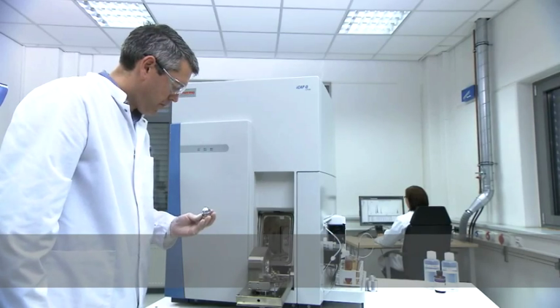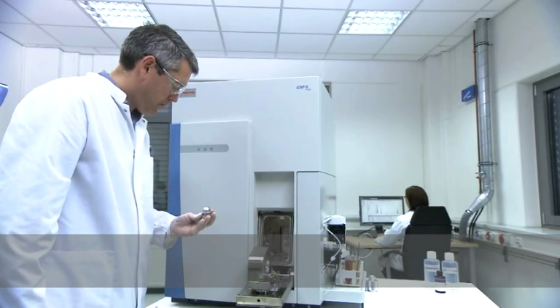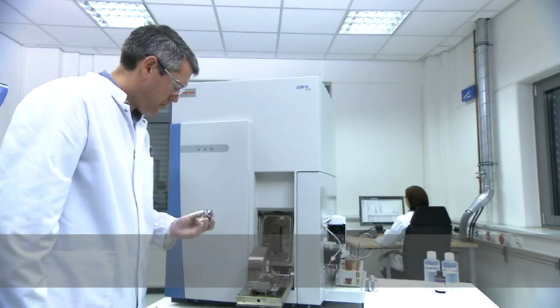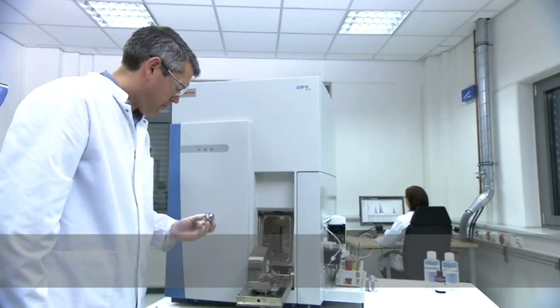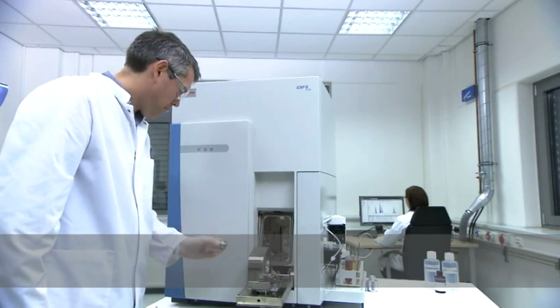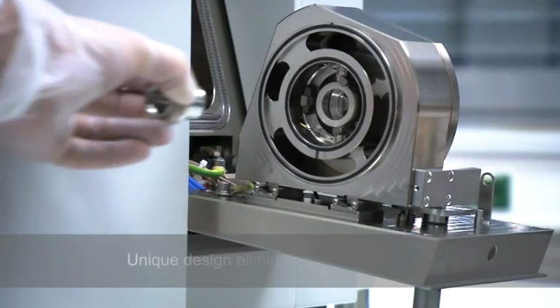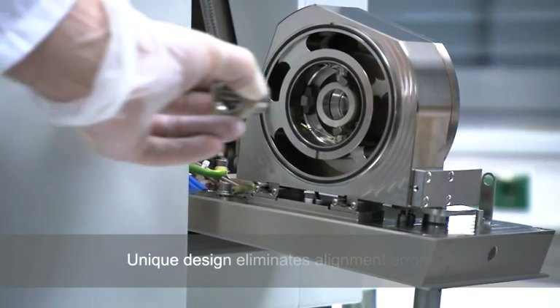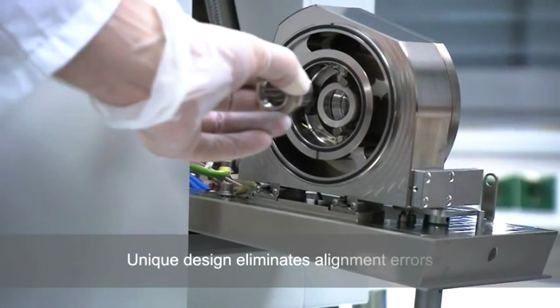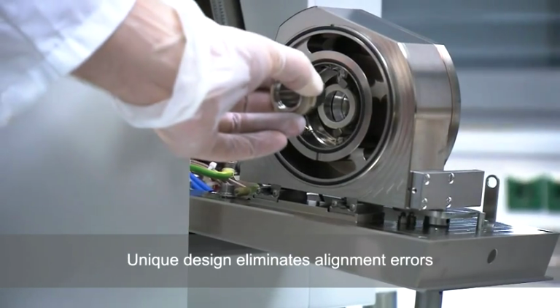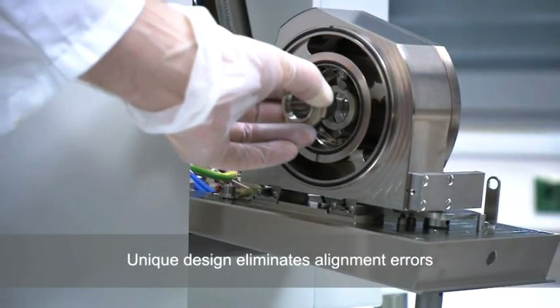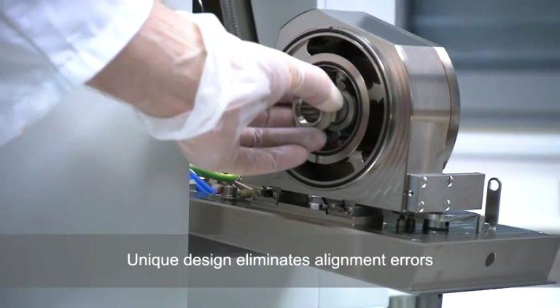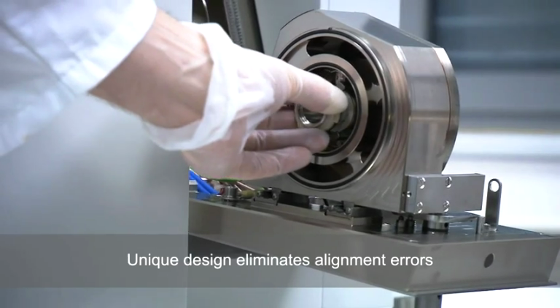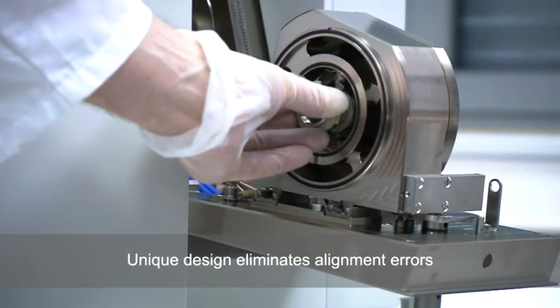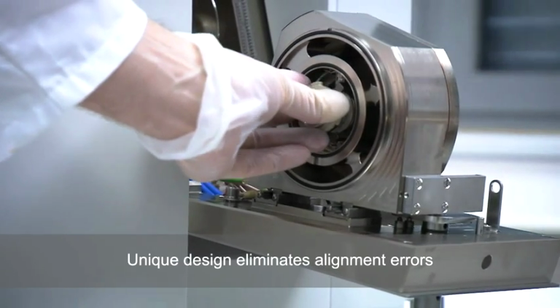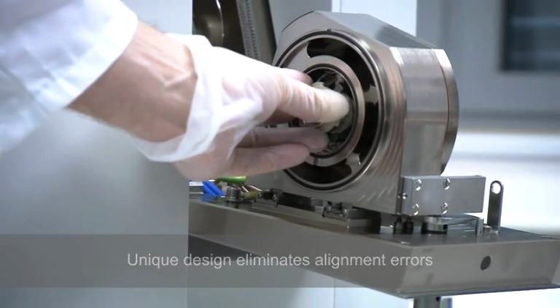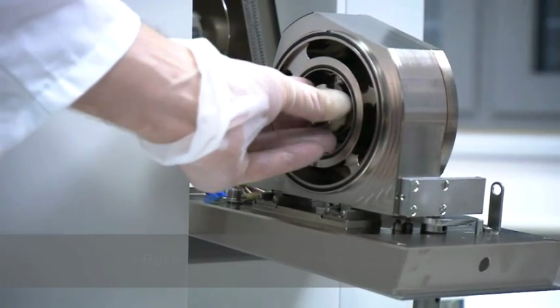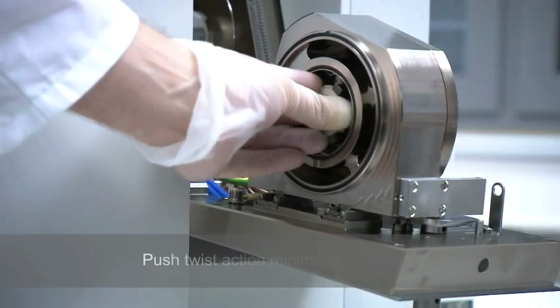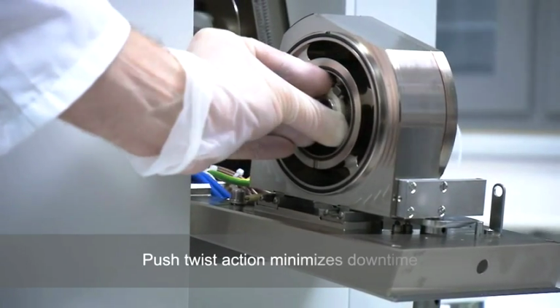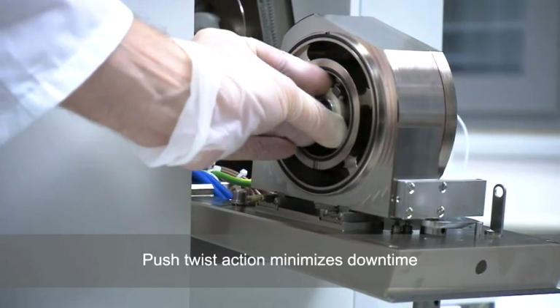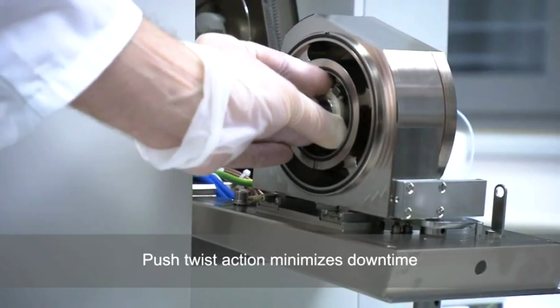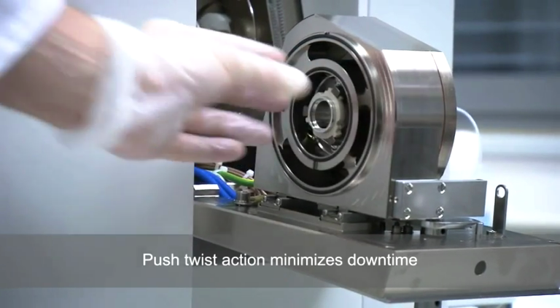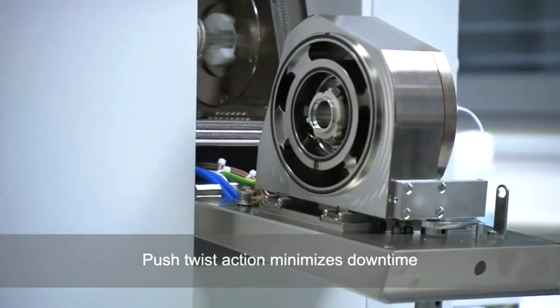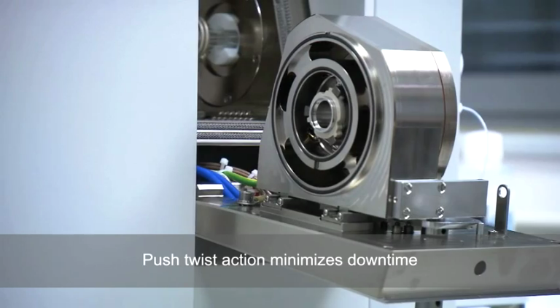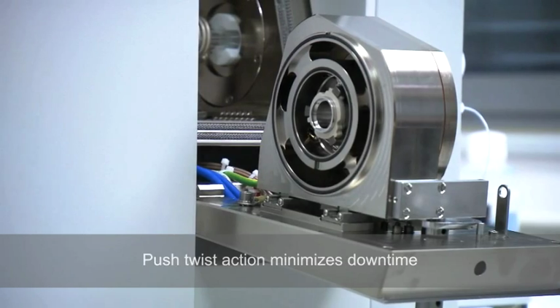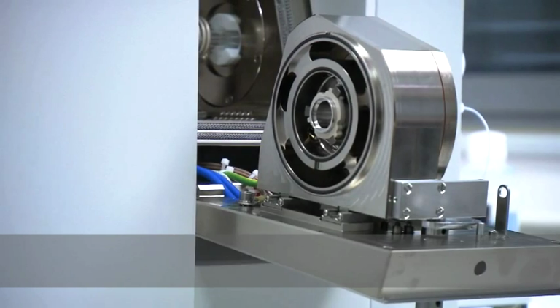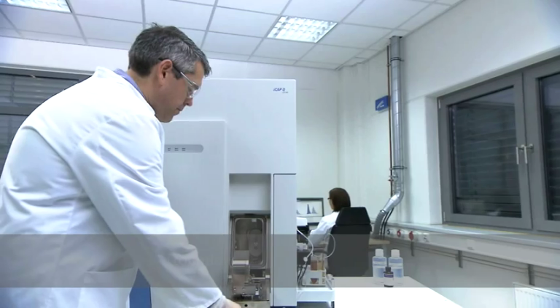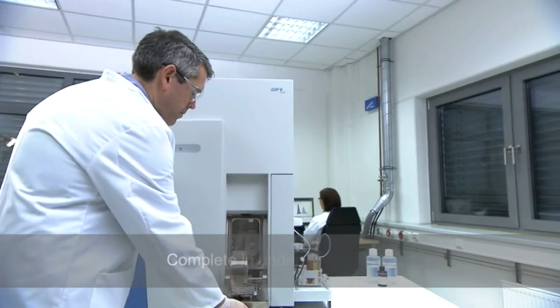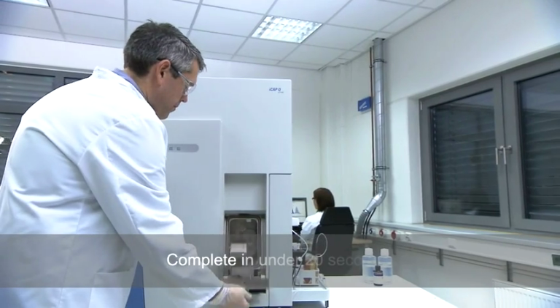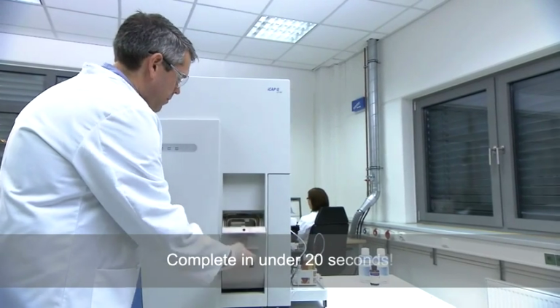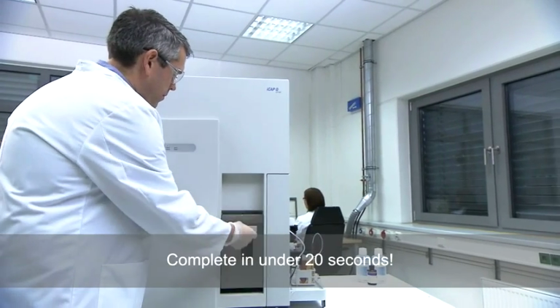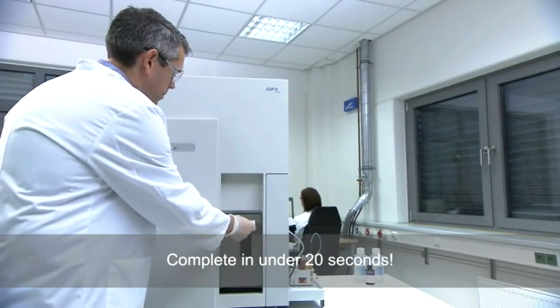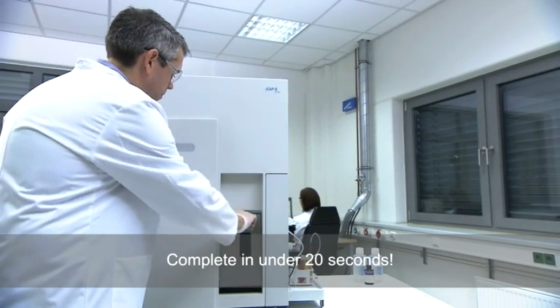The unique one-piece lens and bayonet design eliminates alignment errors. A push-twist action quickly reinstalls the lenses and minimizes downtime. Complete and ready for analysis in under 20 seconds.